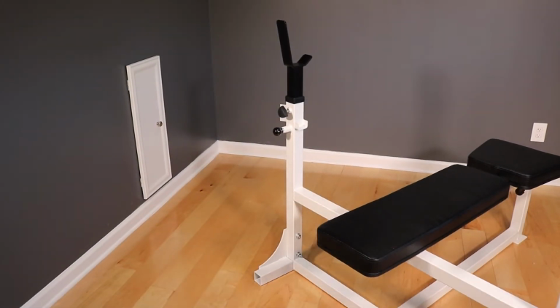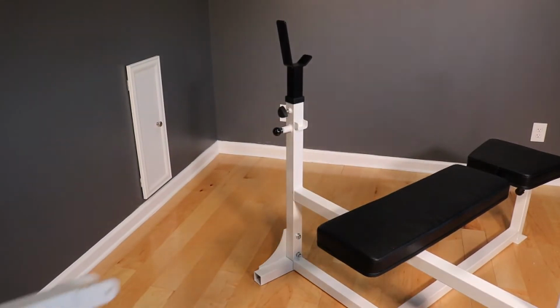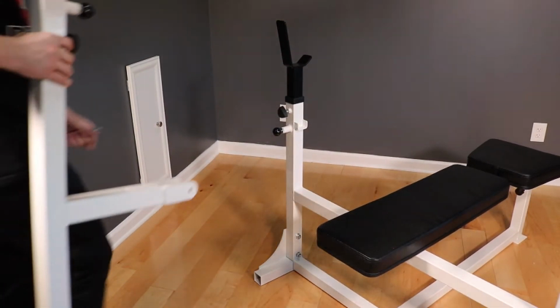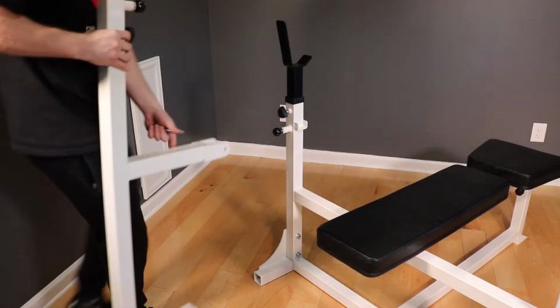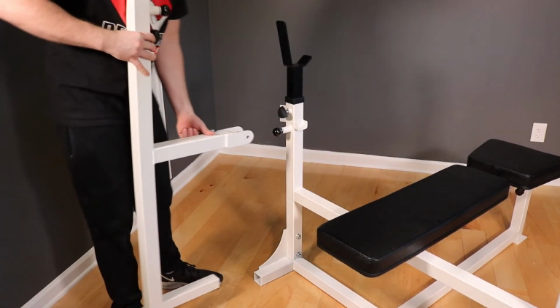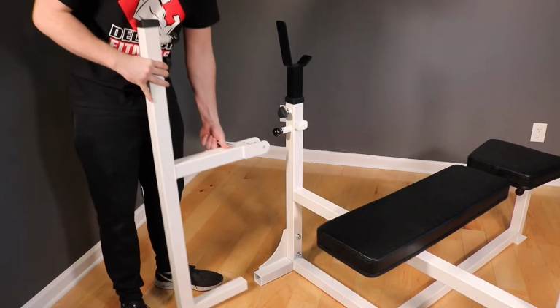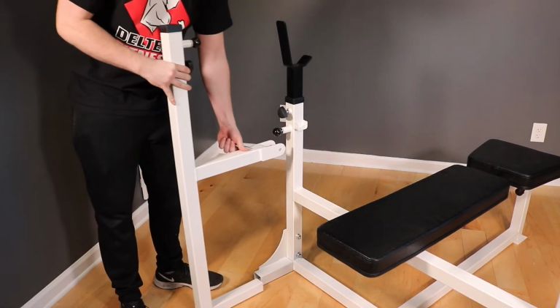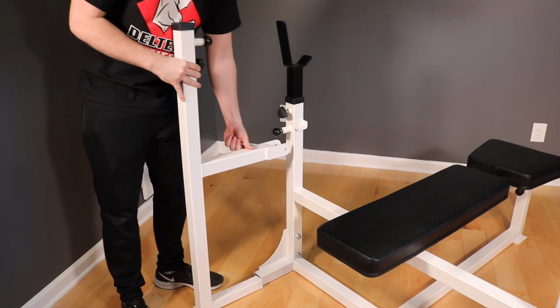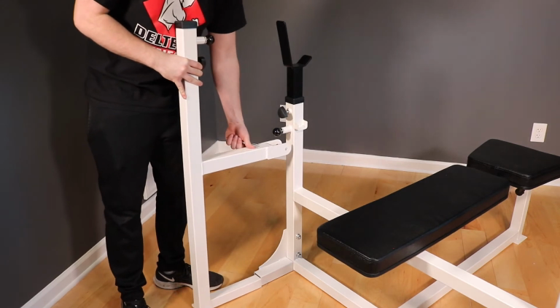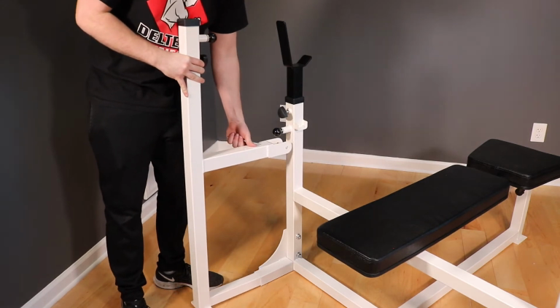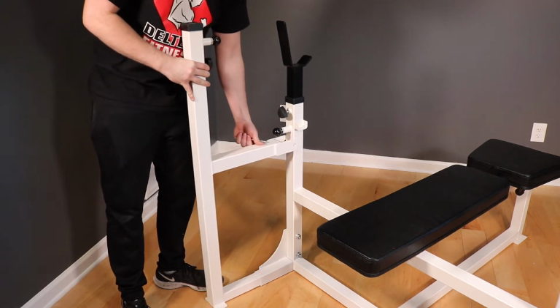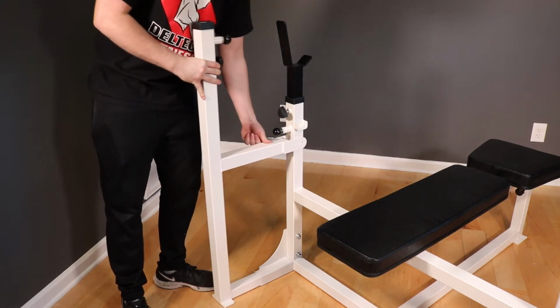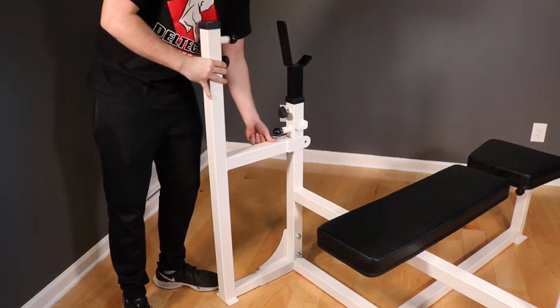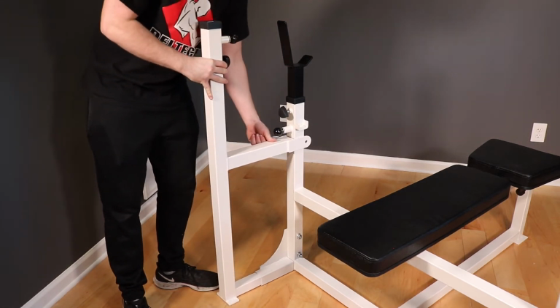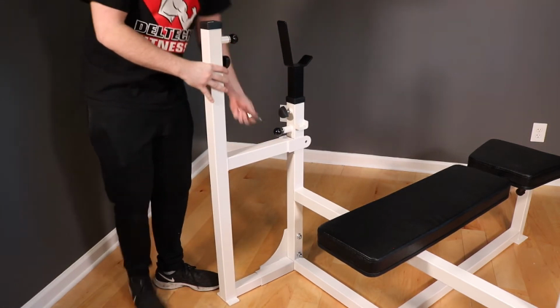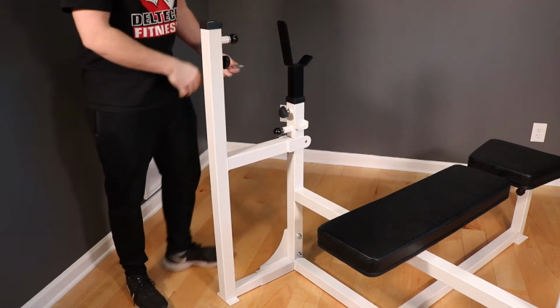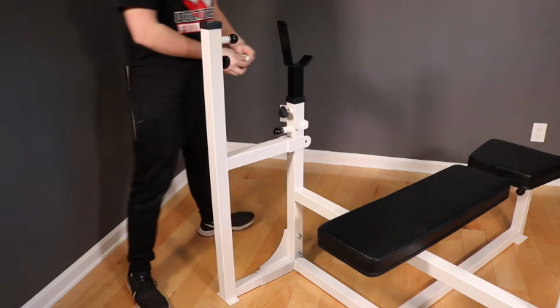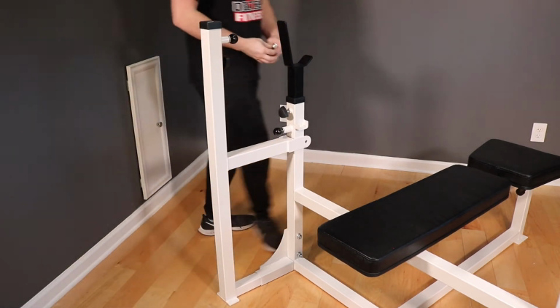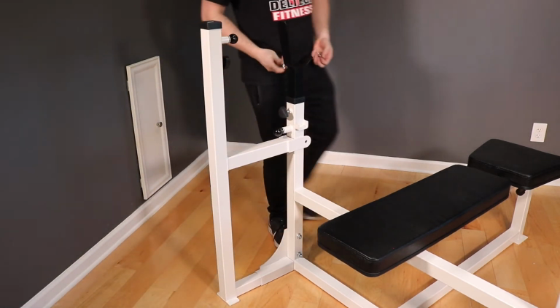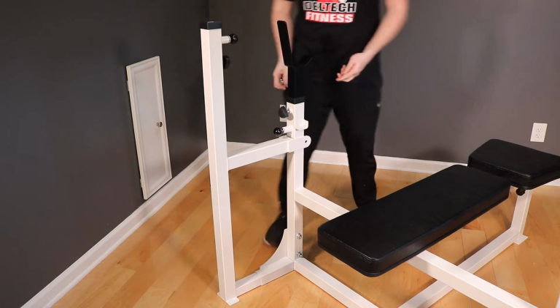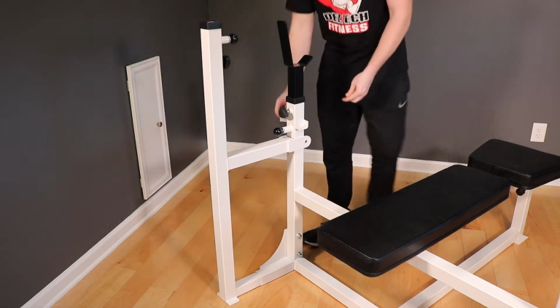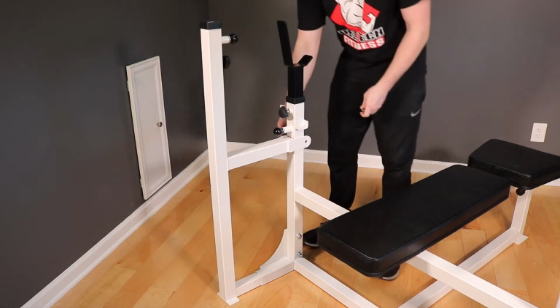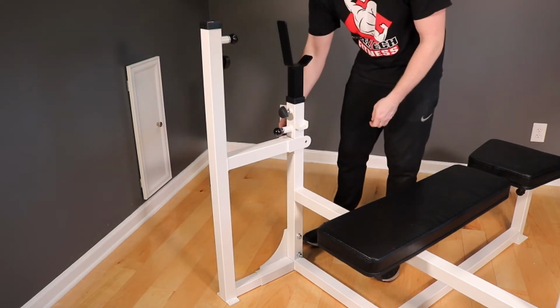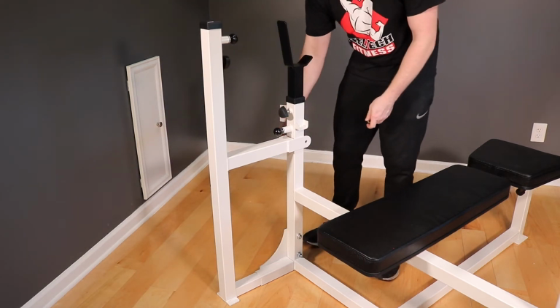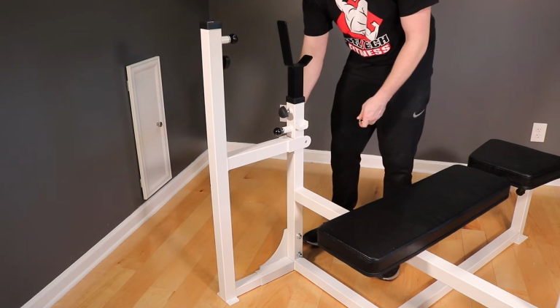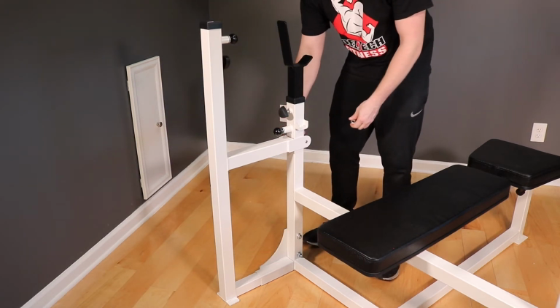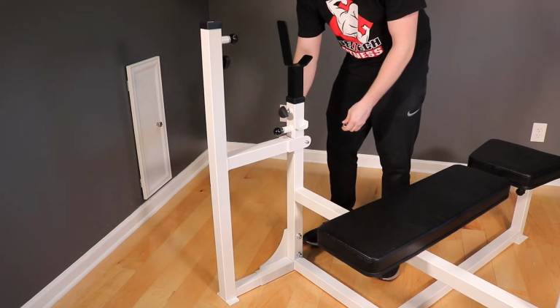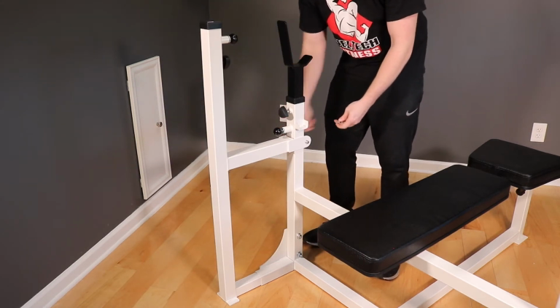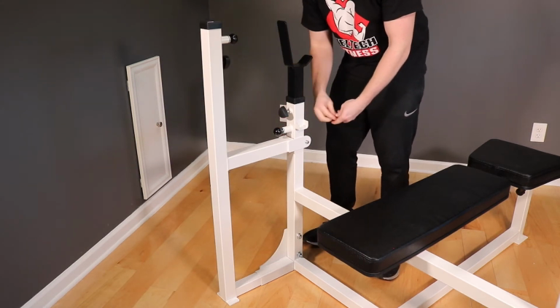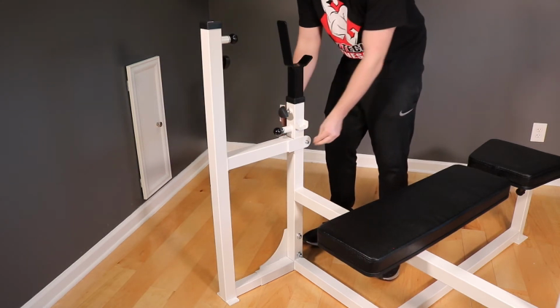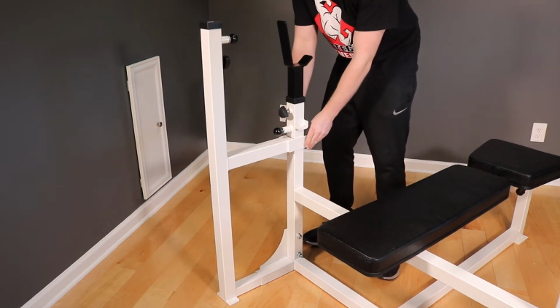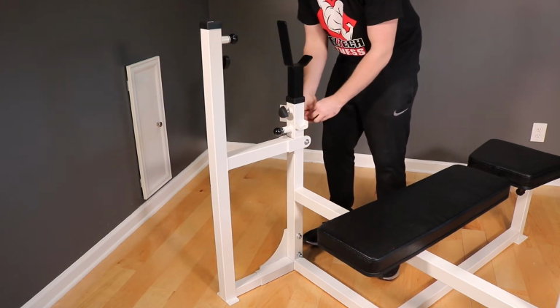Next, we will slide the tube on the bottom of the weight frame into the frame foot on the bench. Once you bottom out the flange on the top of the weight frame, with a washer on each side, thread one of the provided bolts through the holes on the flange, then cap it off with a nut.